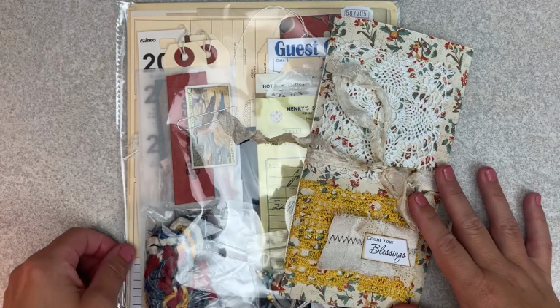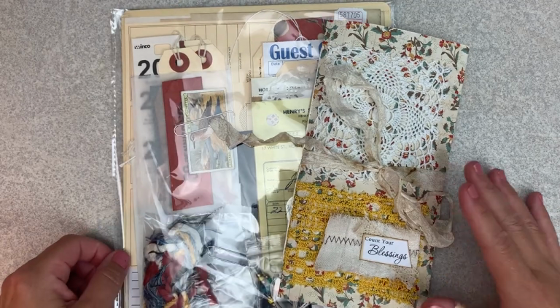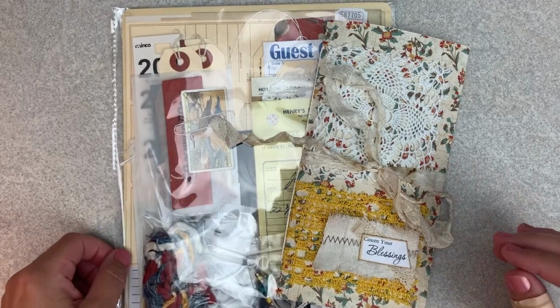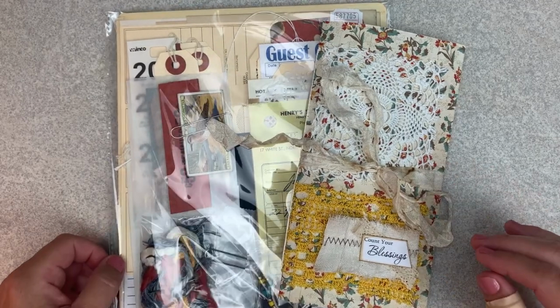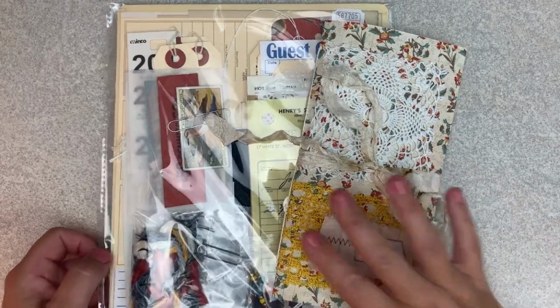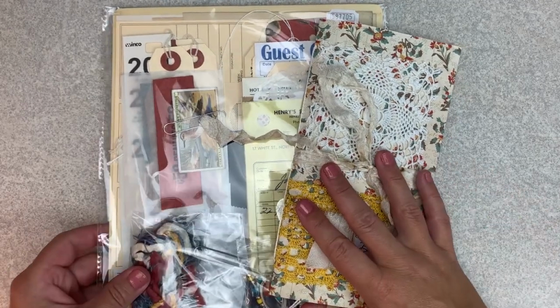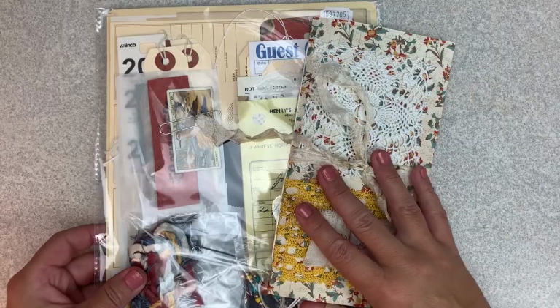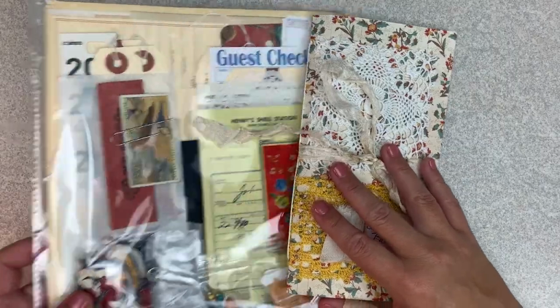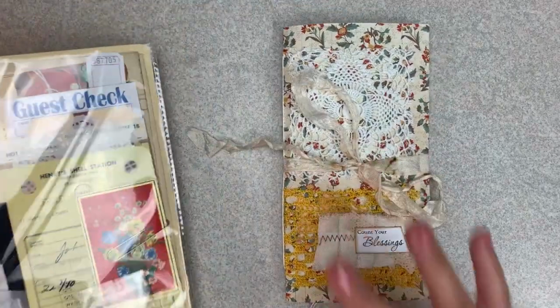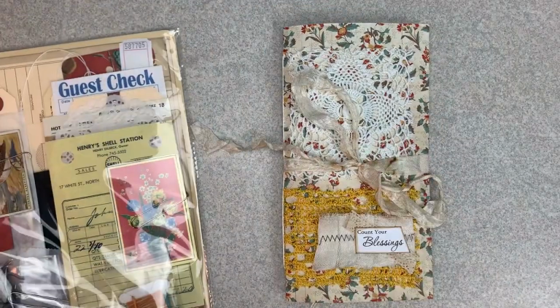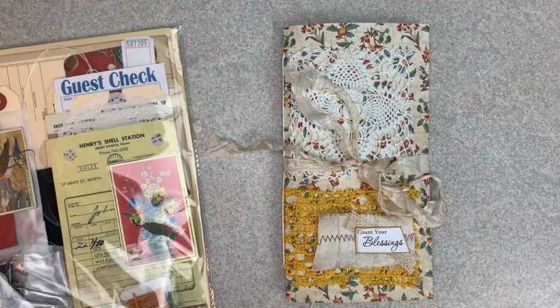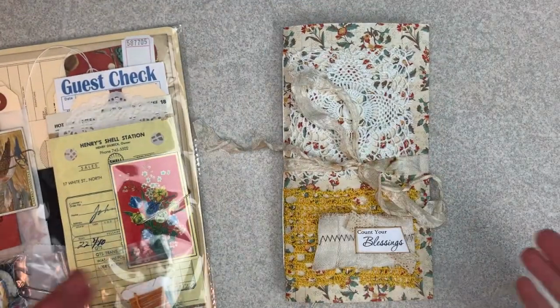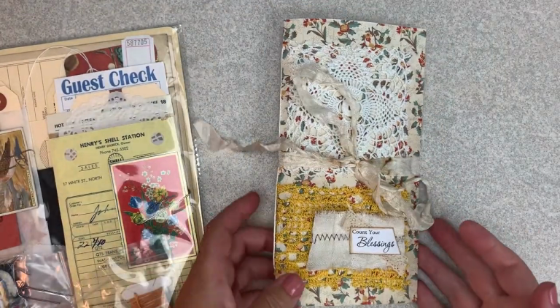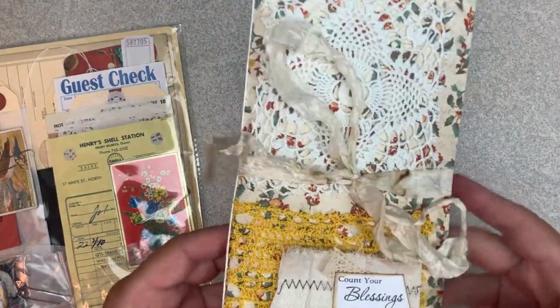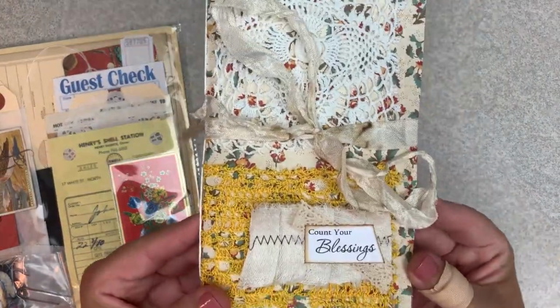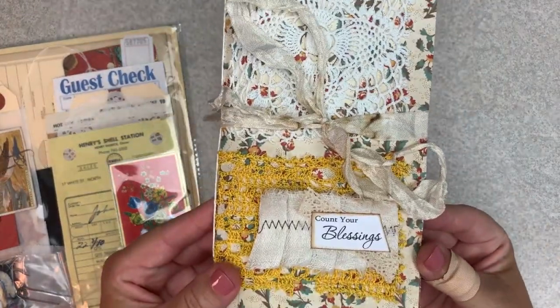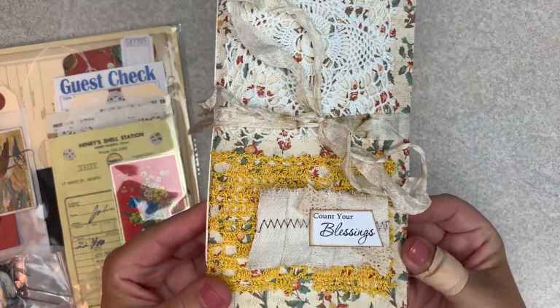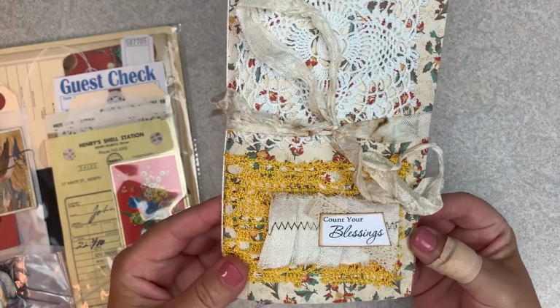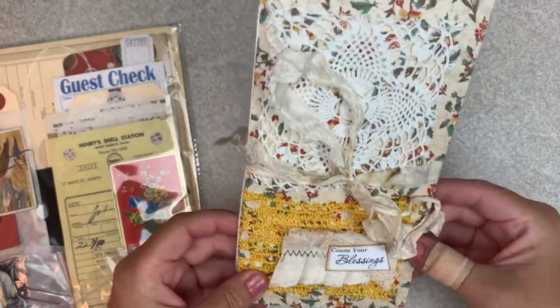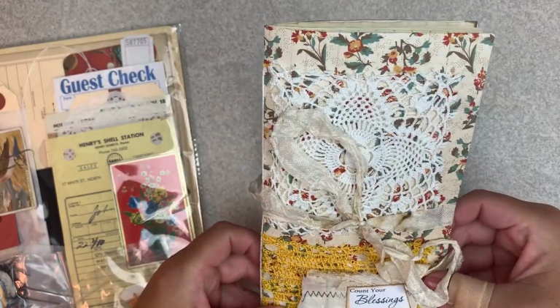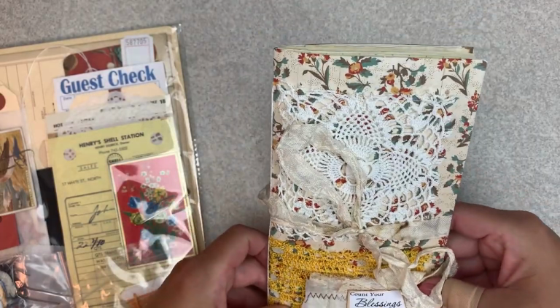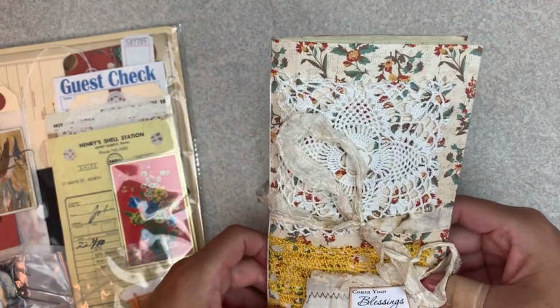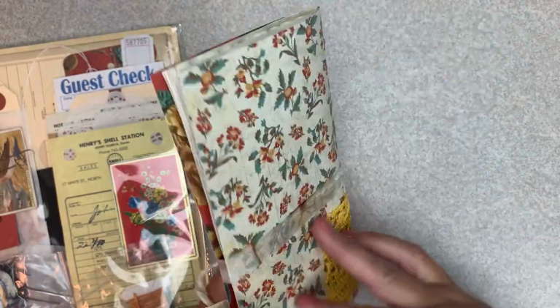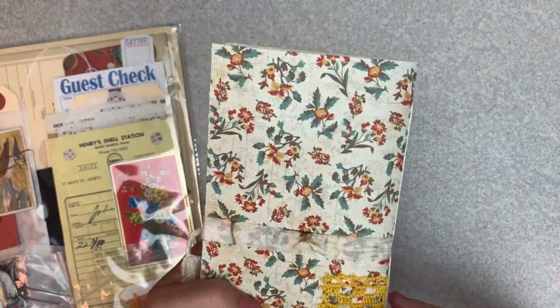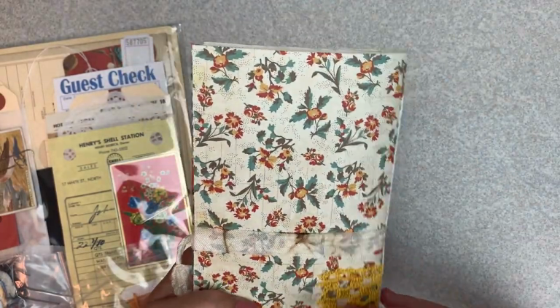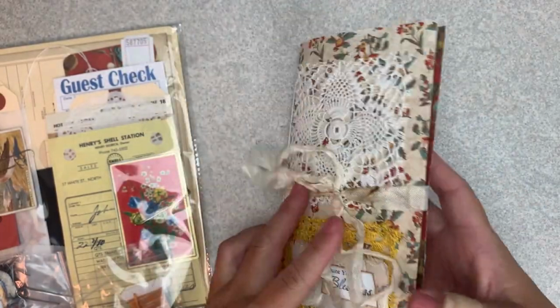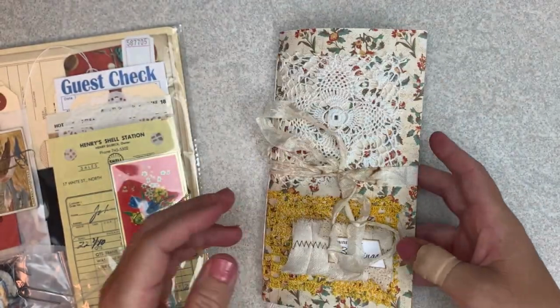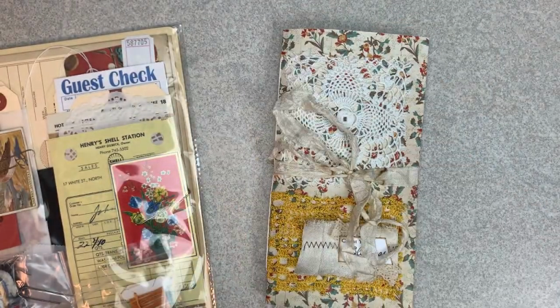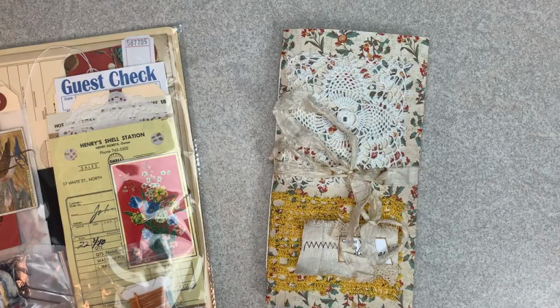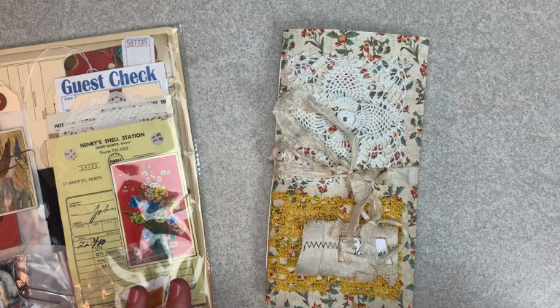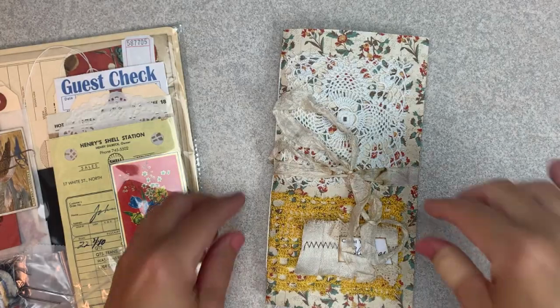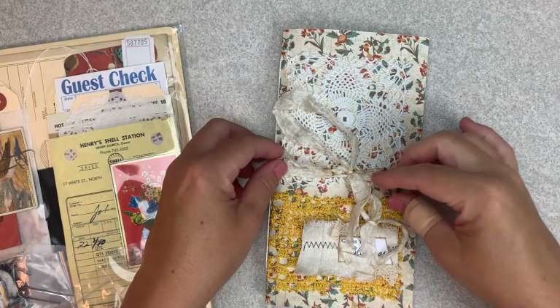I appreciate all of you as well. So today I am sharing with you a new collection release. This one is called Count Your Blessings and it has a lot of vintage goodness in it. So I'm super excited to share it with you.